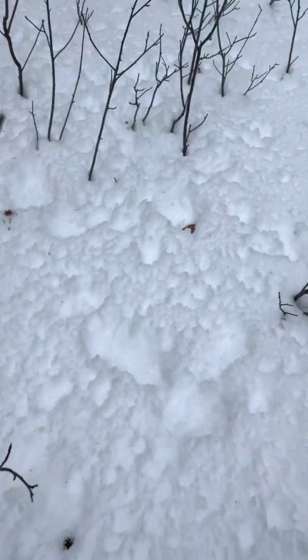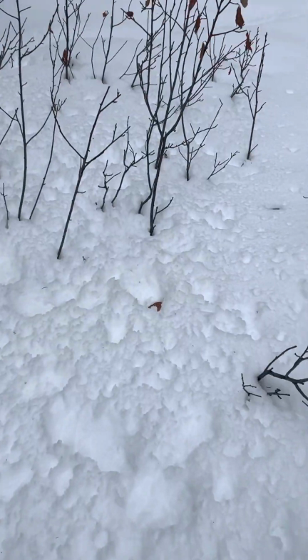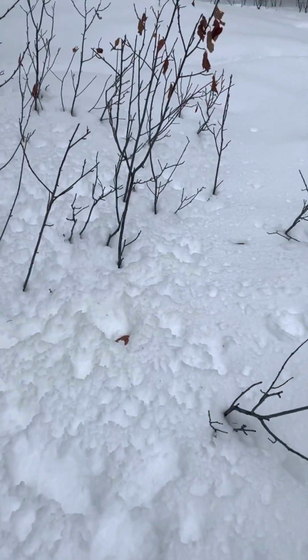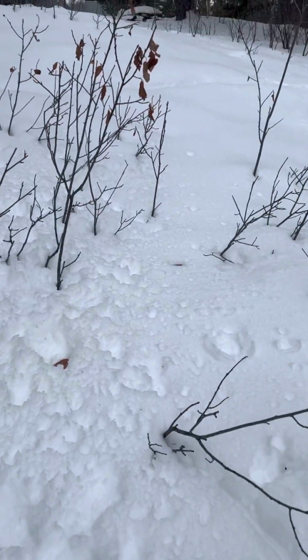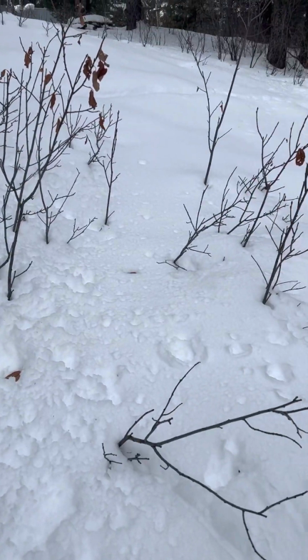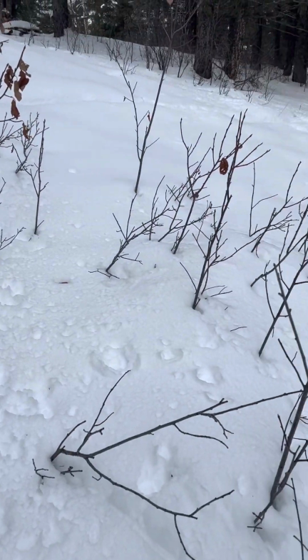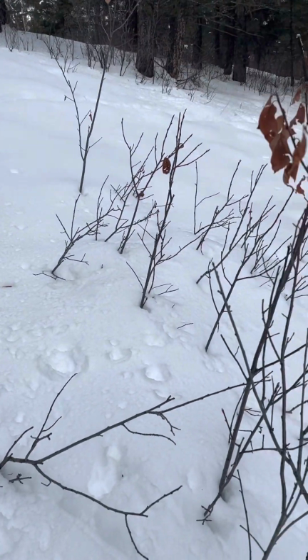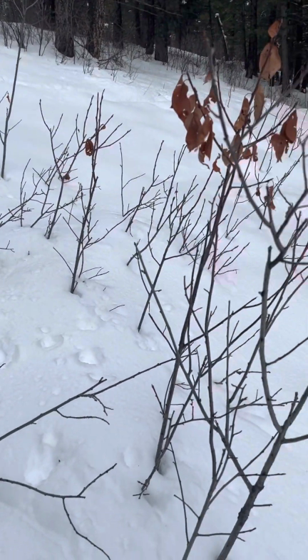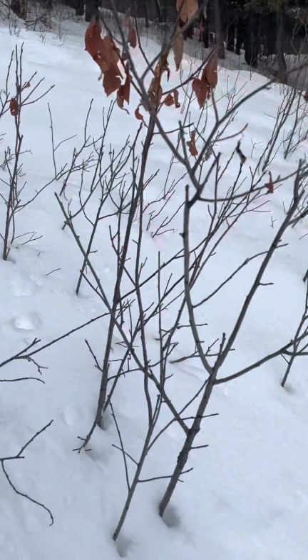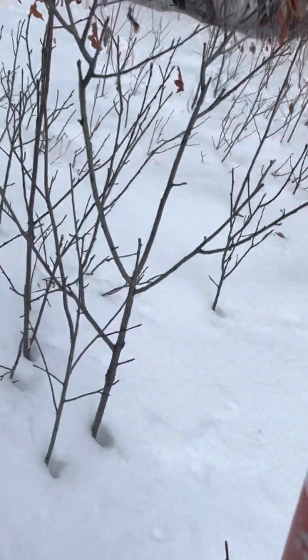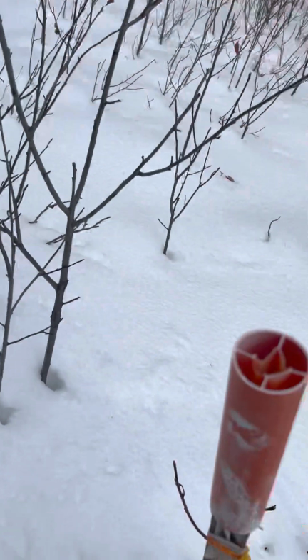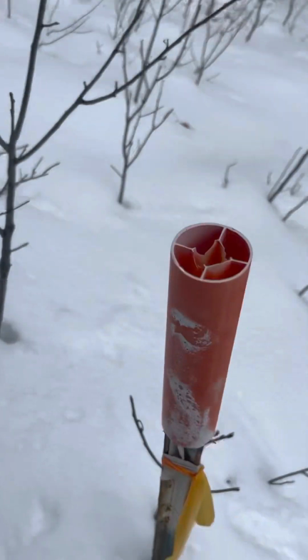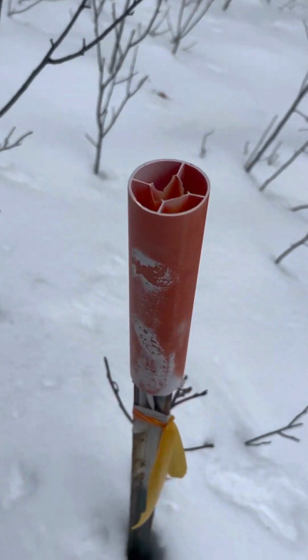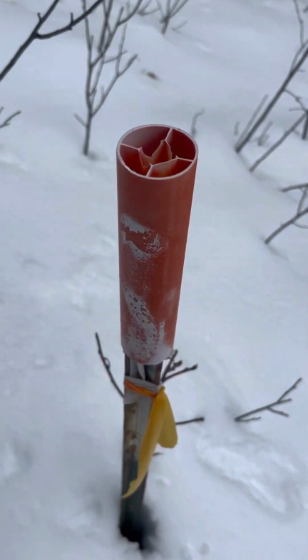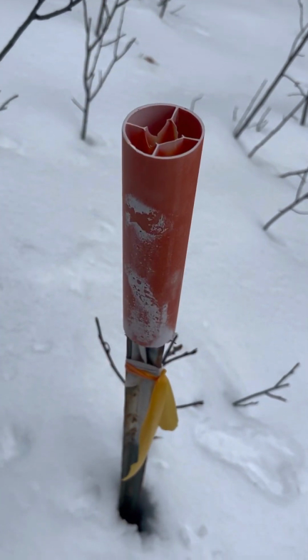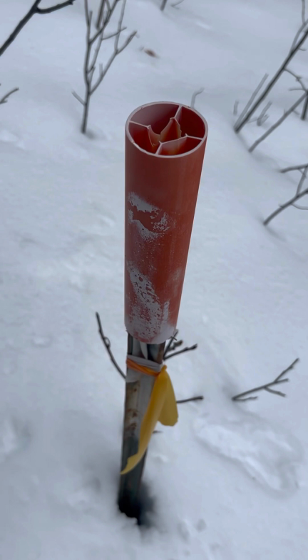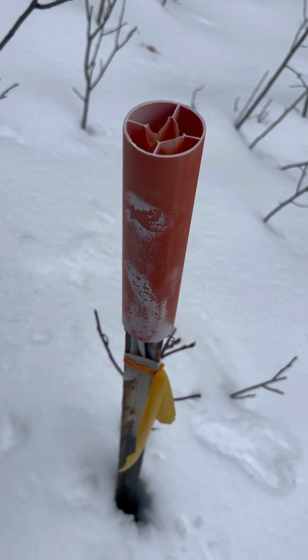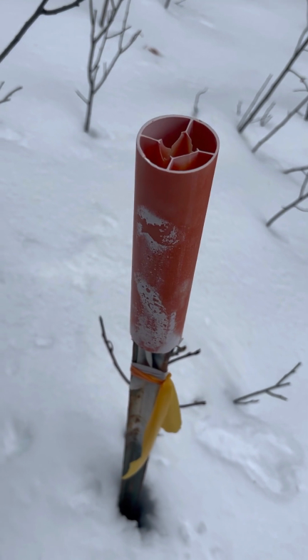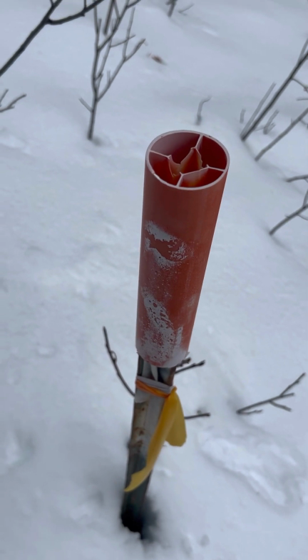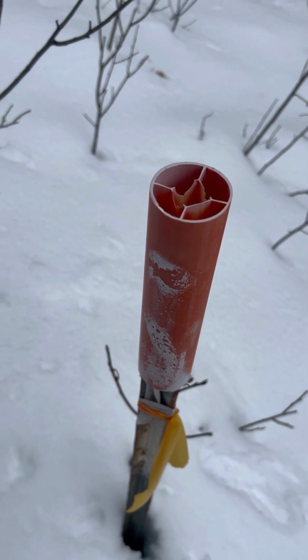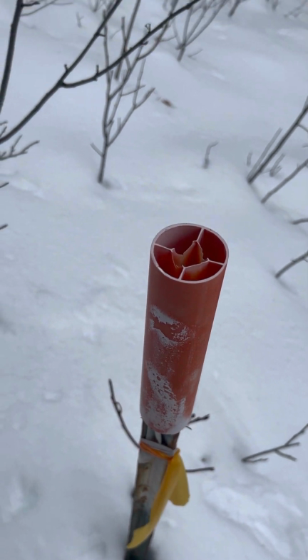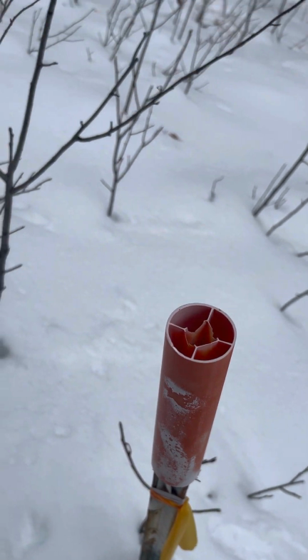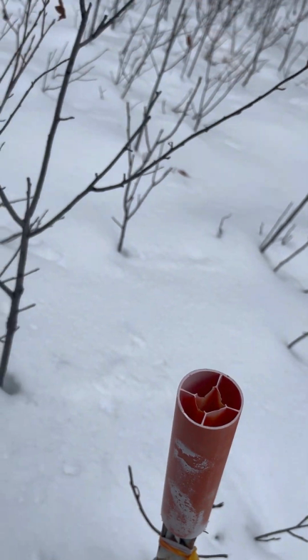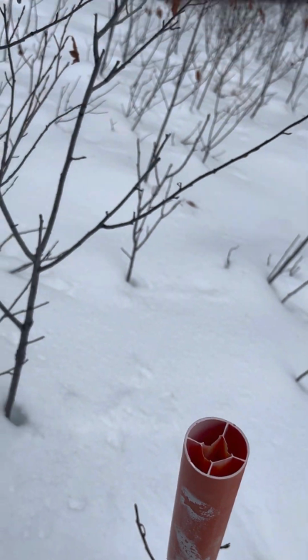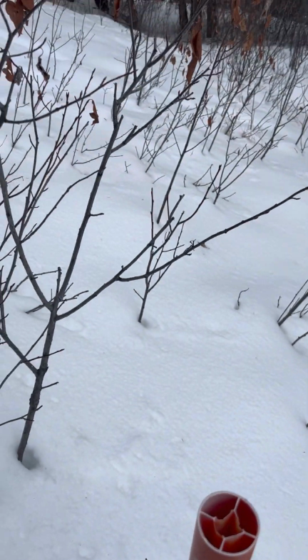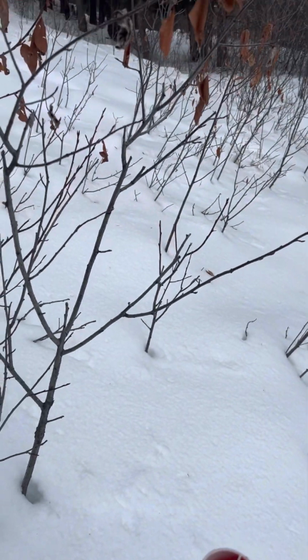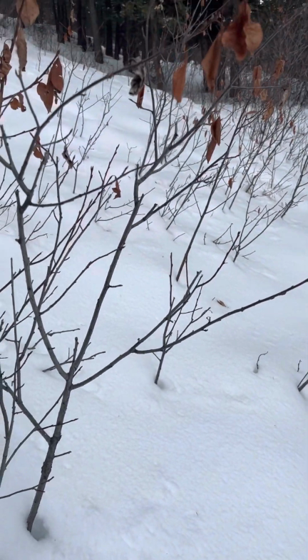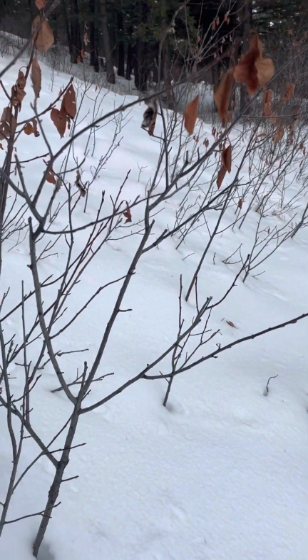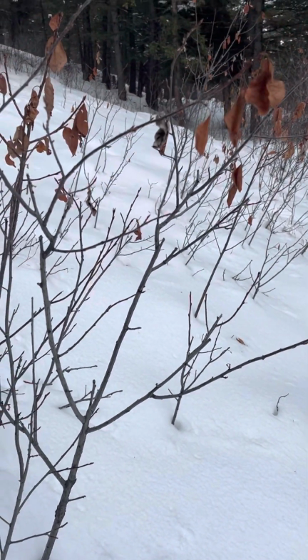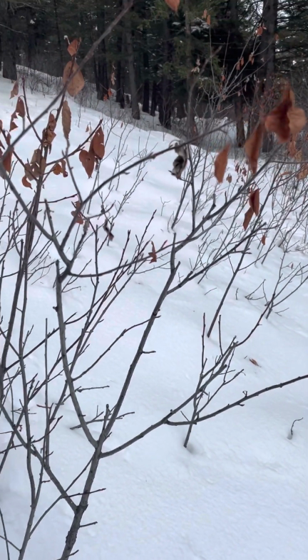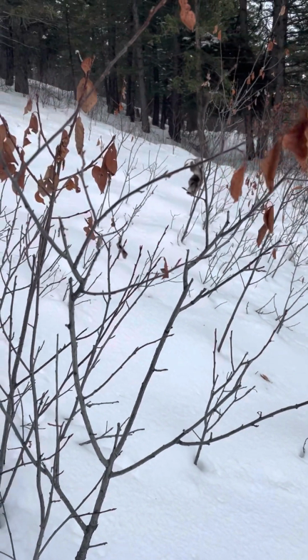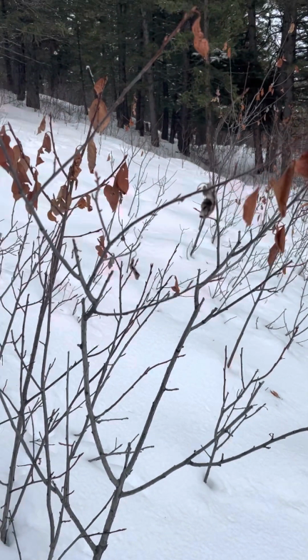I'm at the back of the lot. I found a survey marker here that's one of the corners, and I think it goes up in this direction.